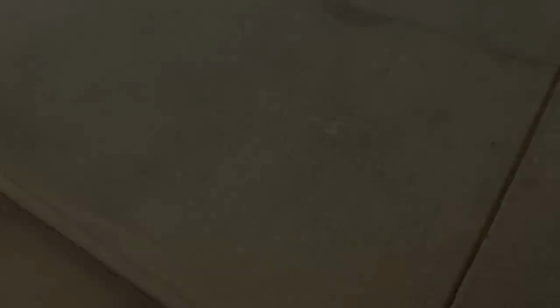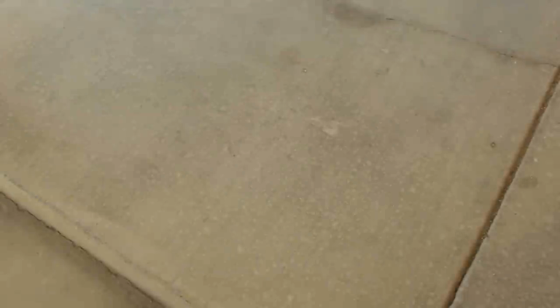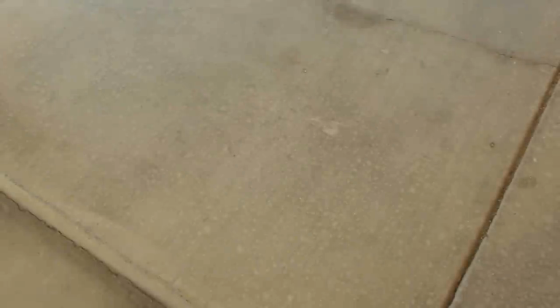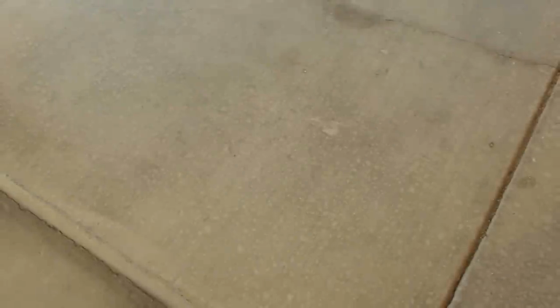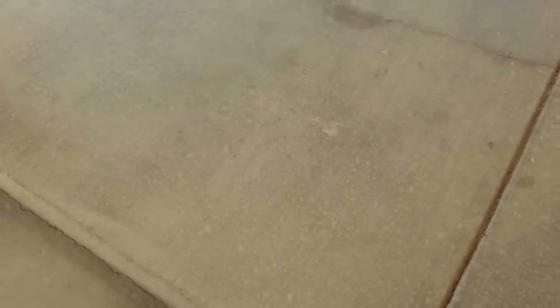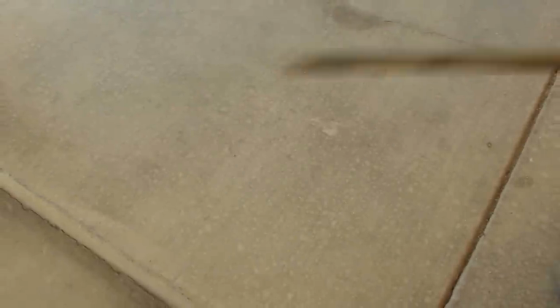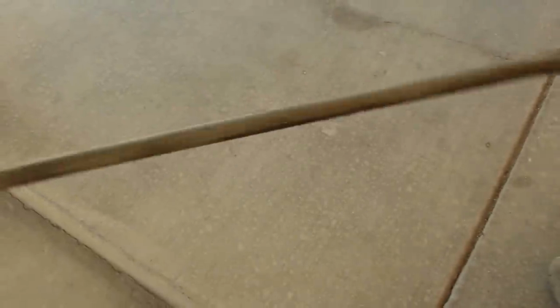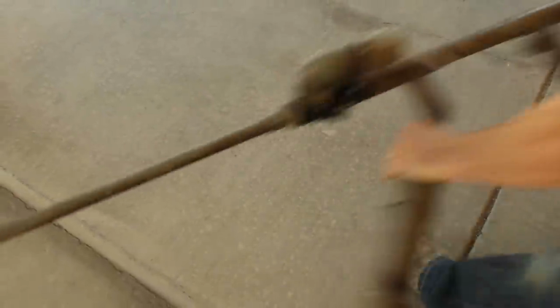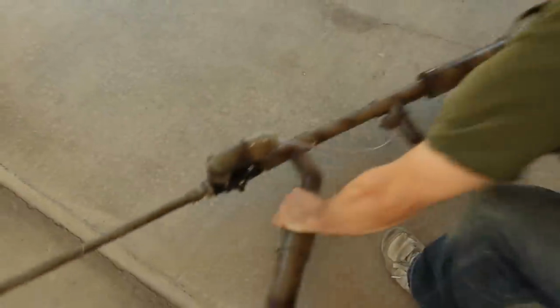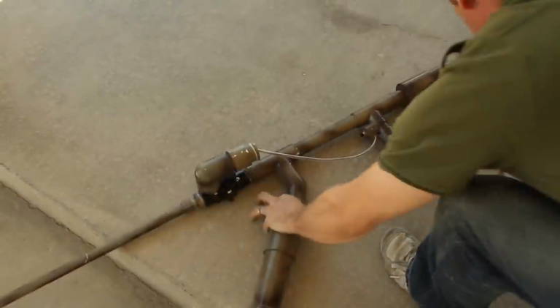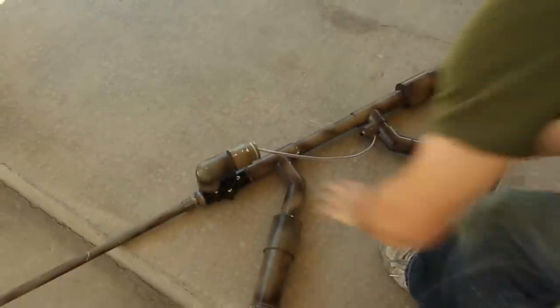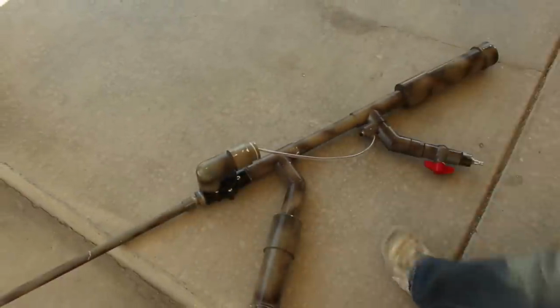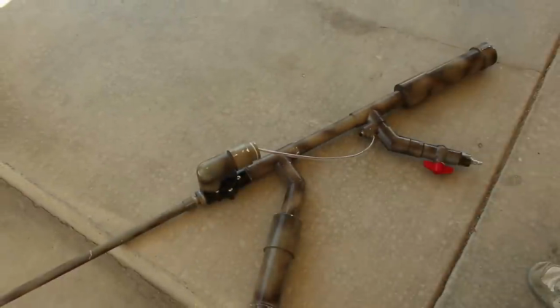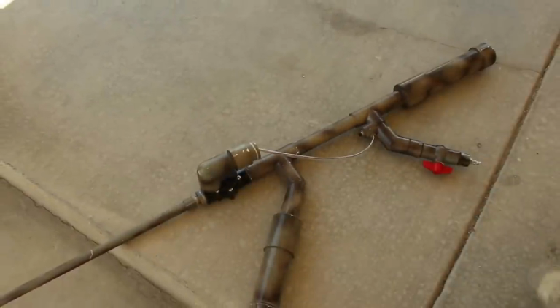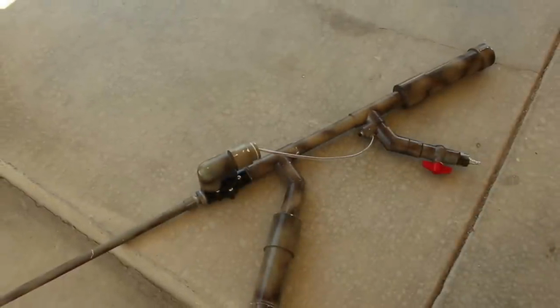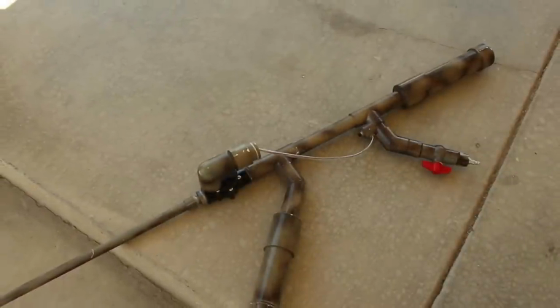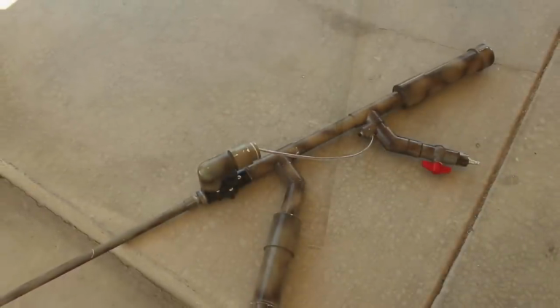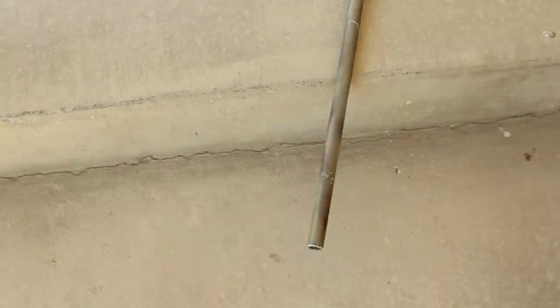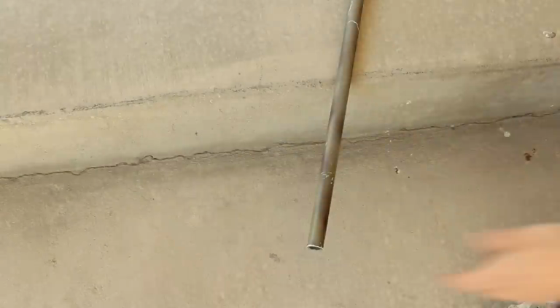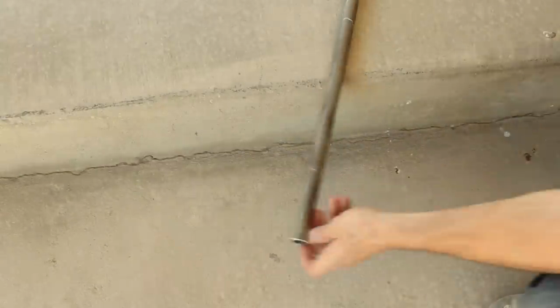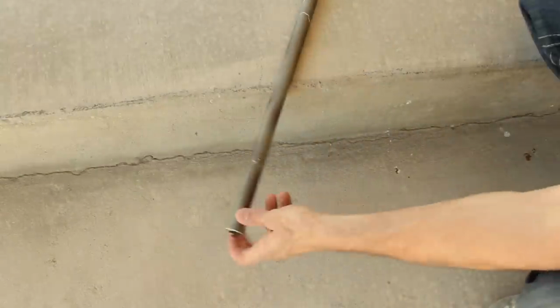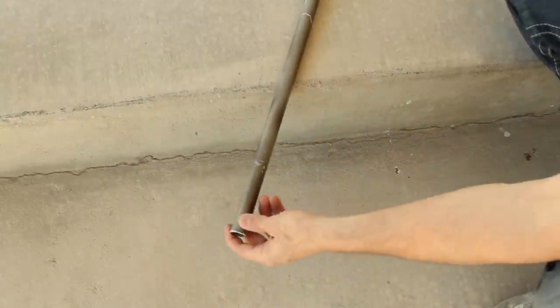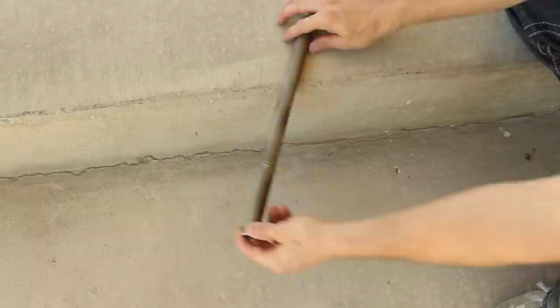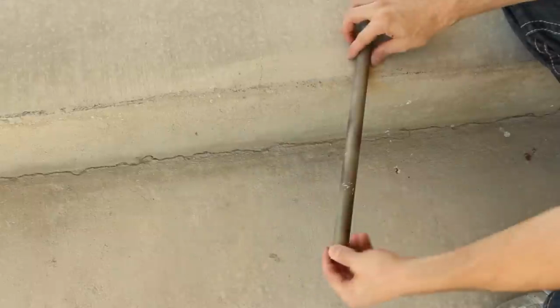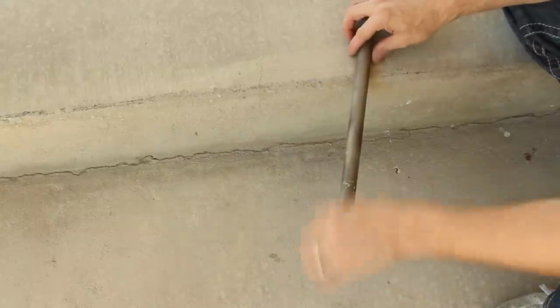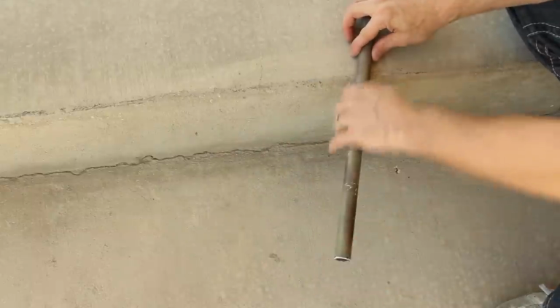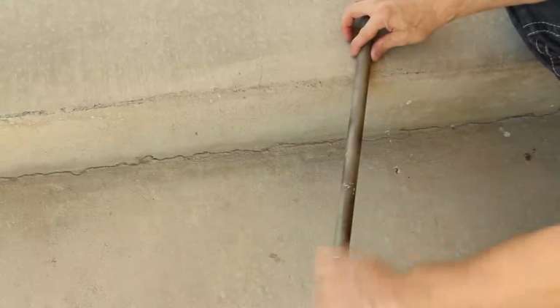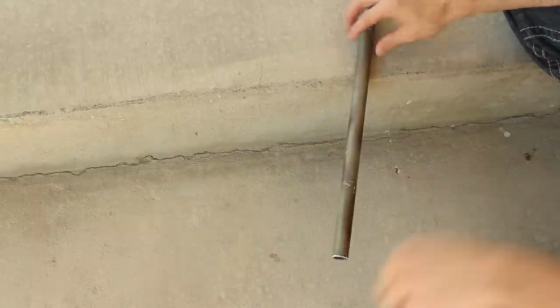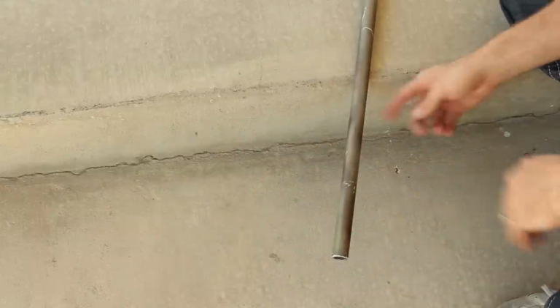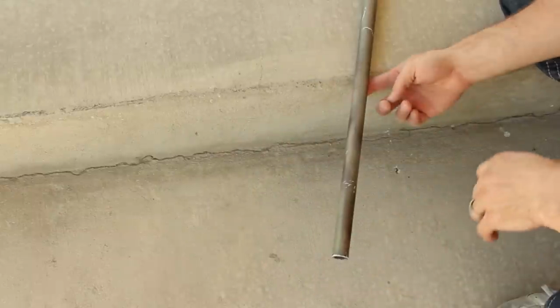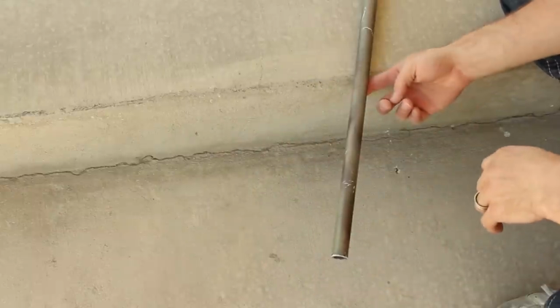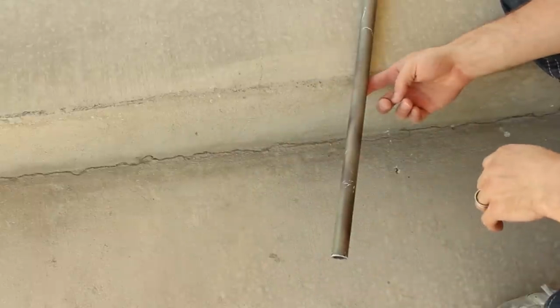It's a beautiful day, so I'm taking this project outside on my patio. I'll get started by placing my rocket launcher with the barrel overhanging this ledge.